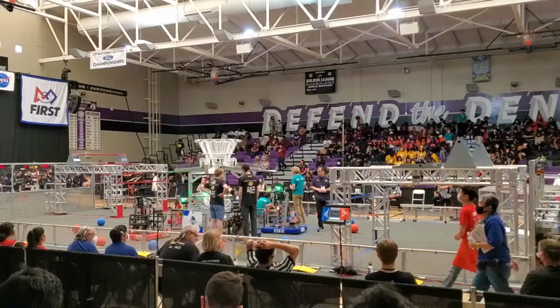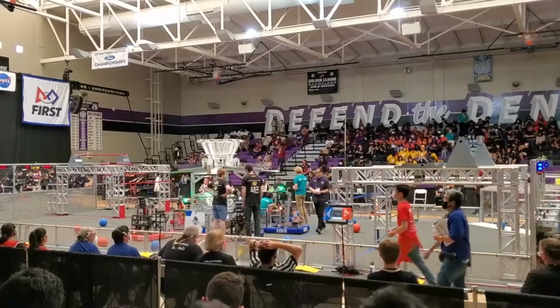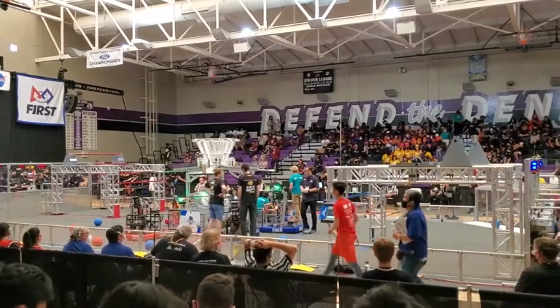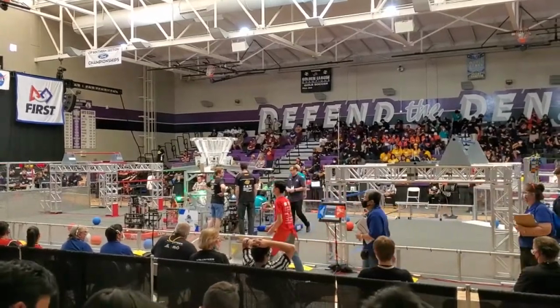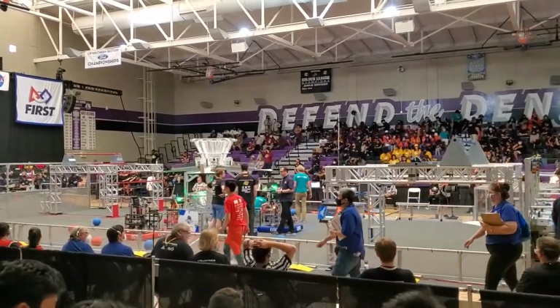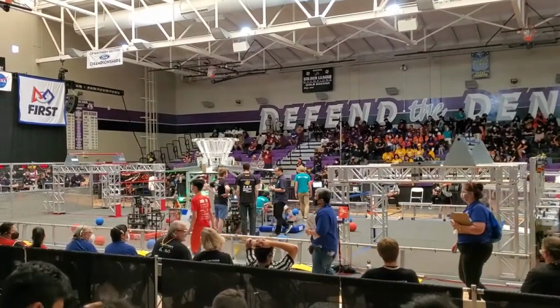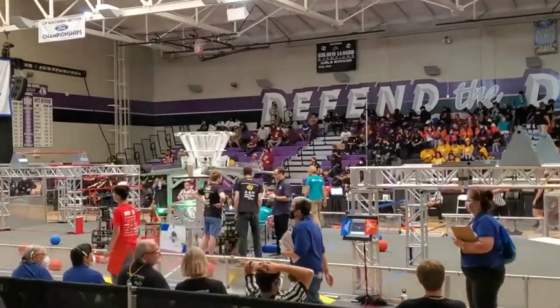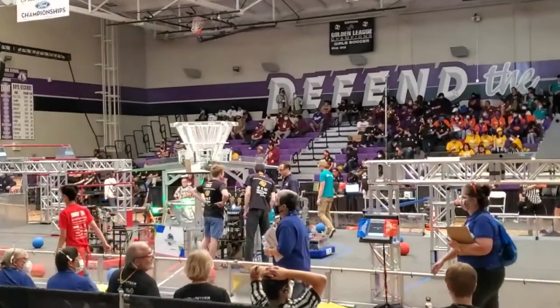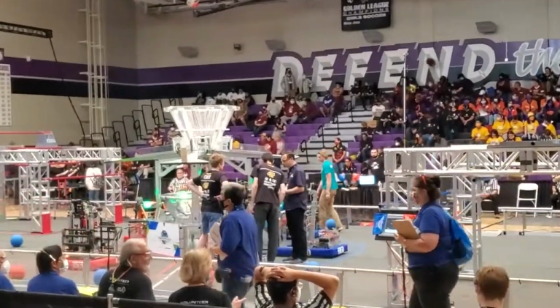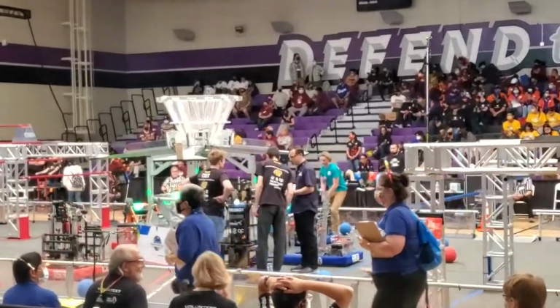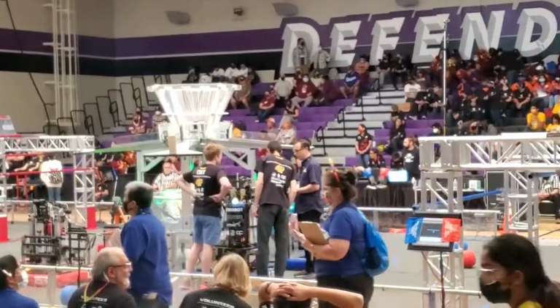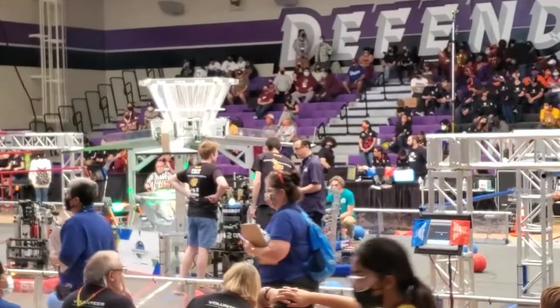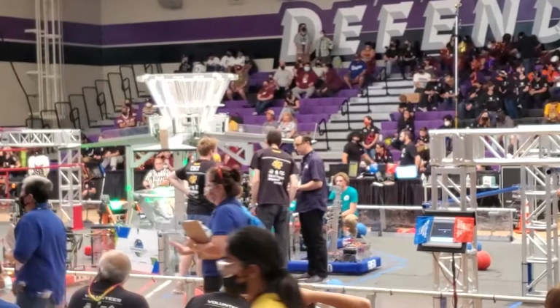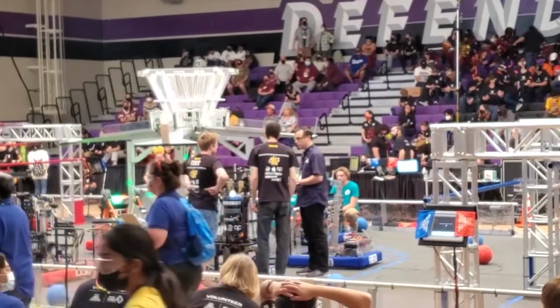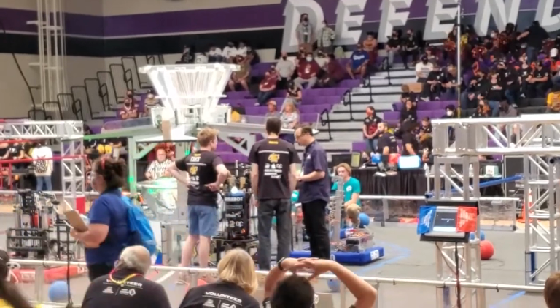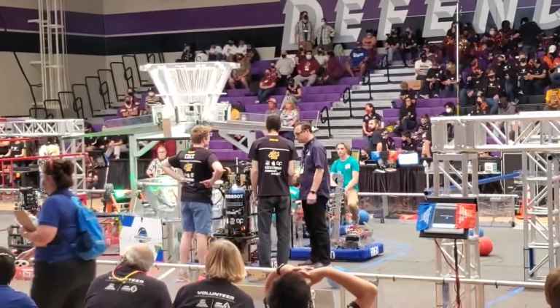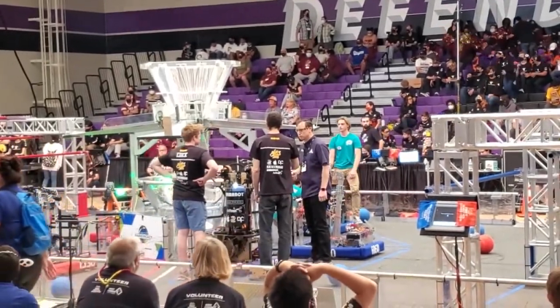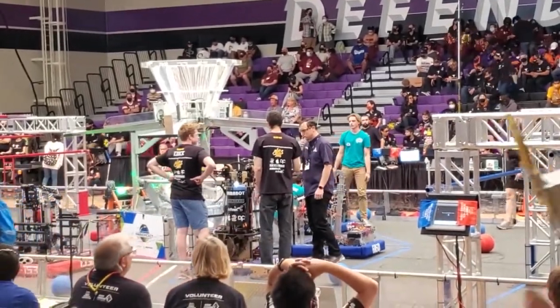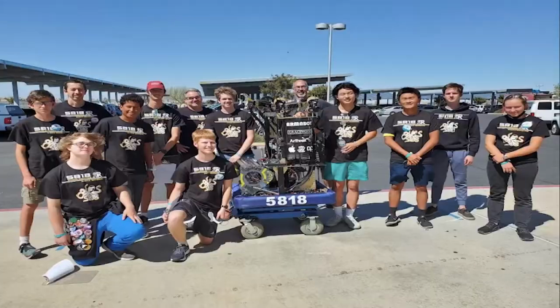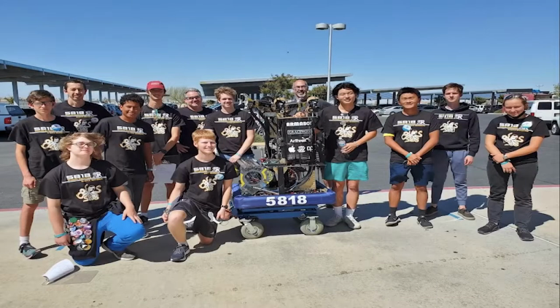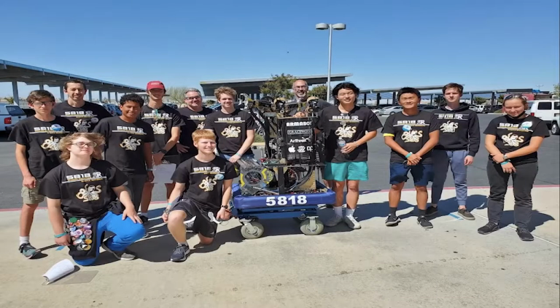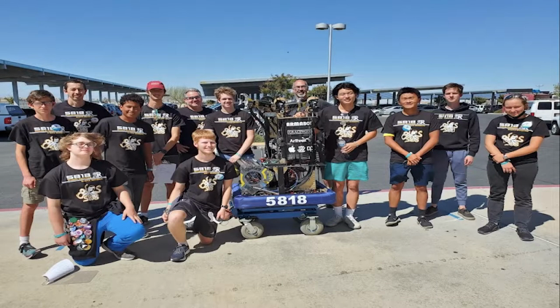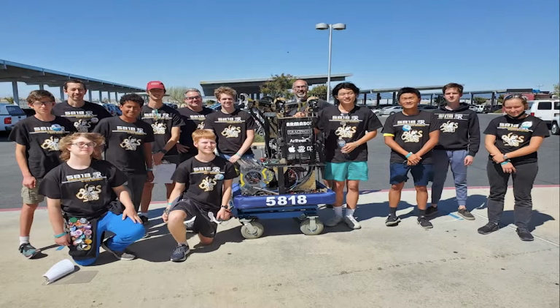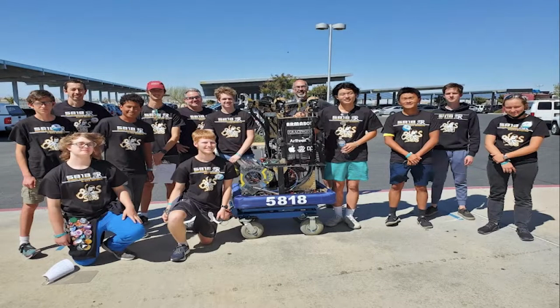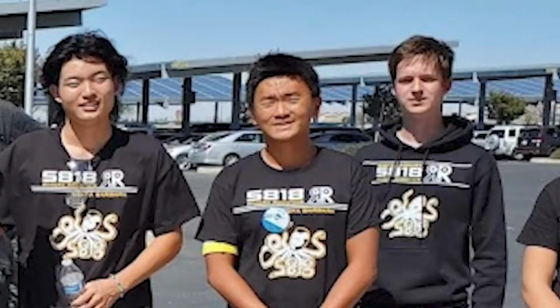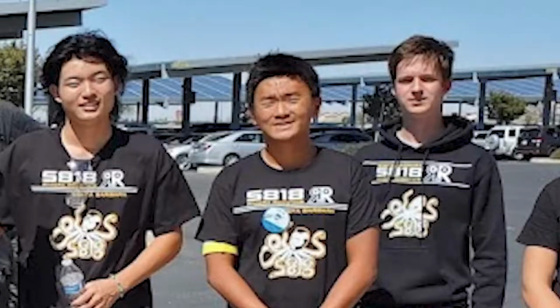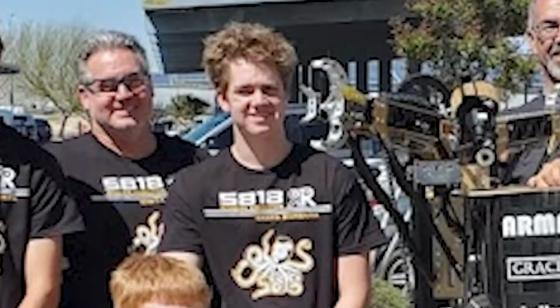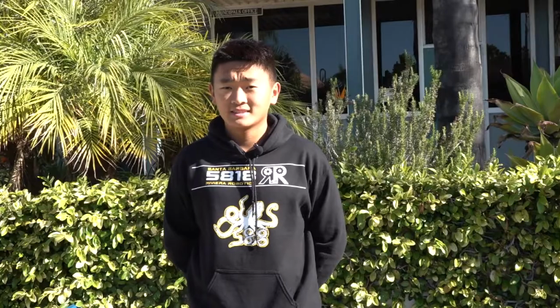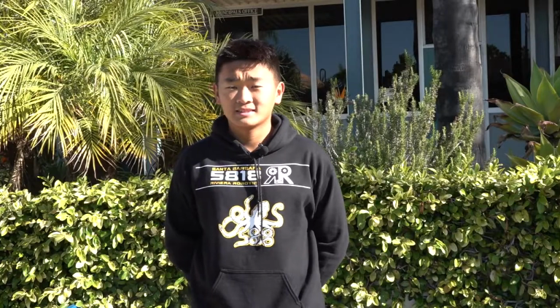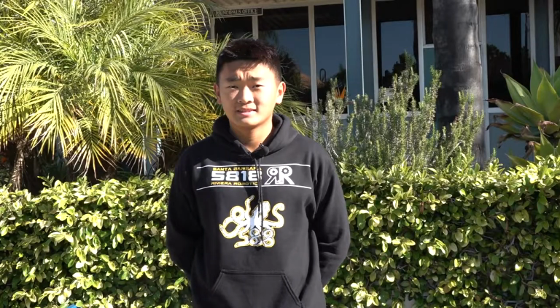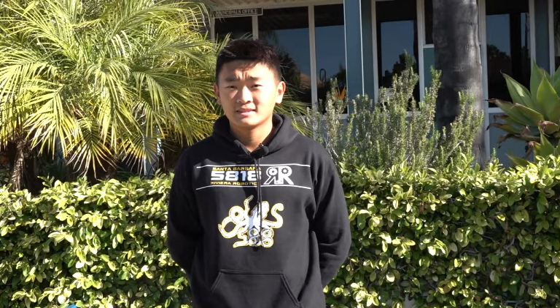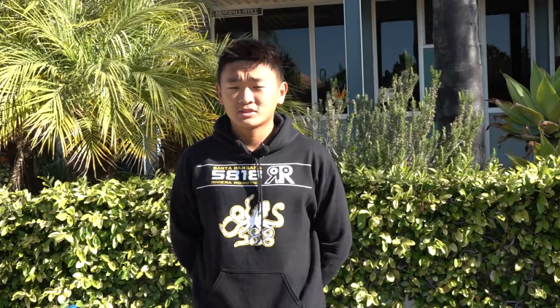Last week the Riviera Robotics team traveled to Lancaster to compete in the first robotics competition. While the team is made up of students from multiple schools, most of the team is from DP, including the team captain and driver, who I got the chance to interview about the competition.